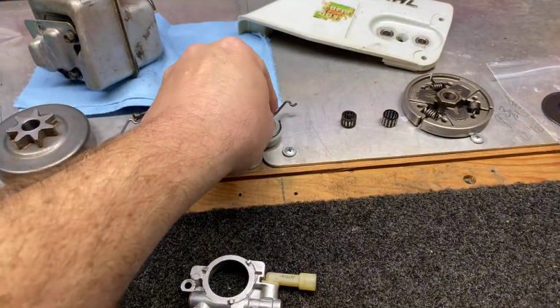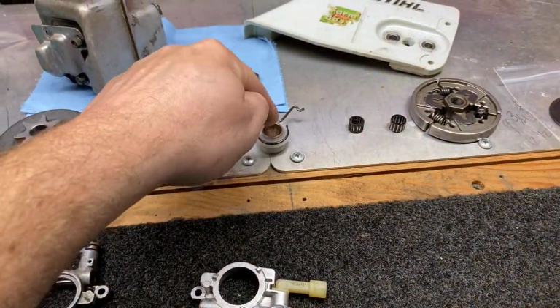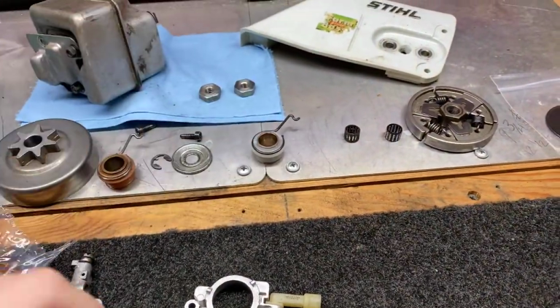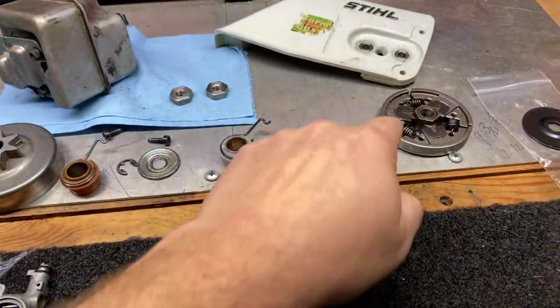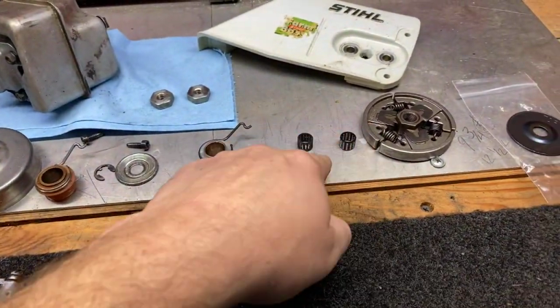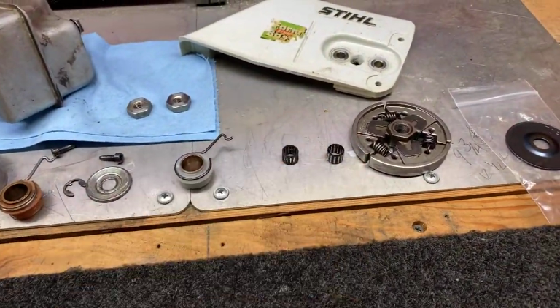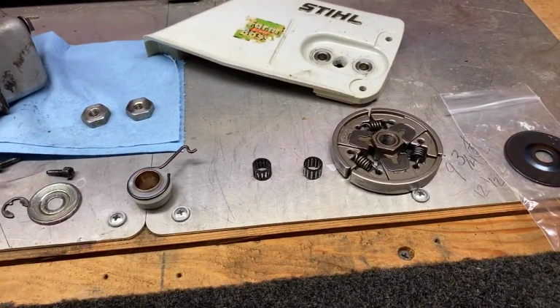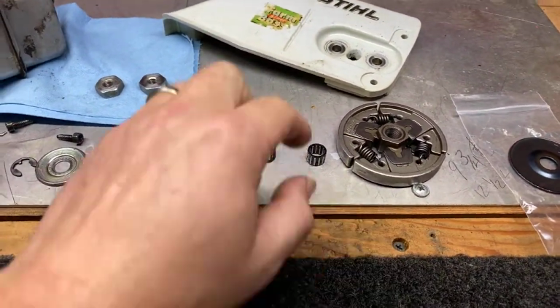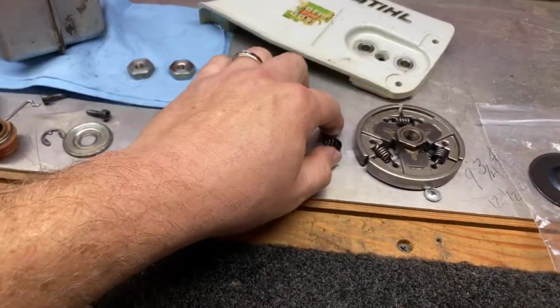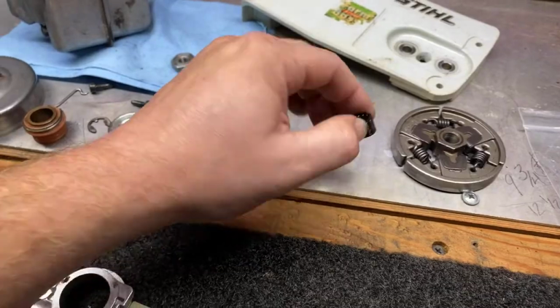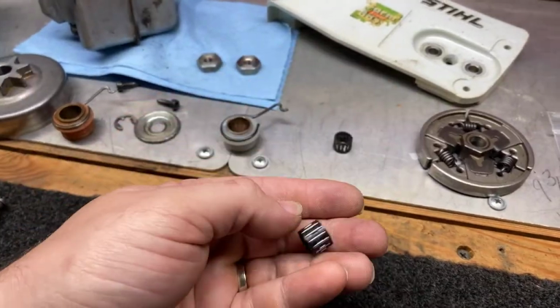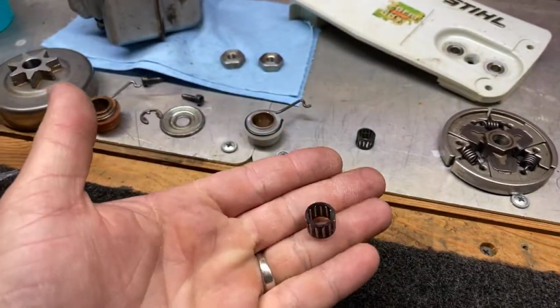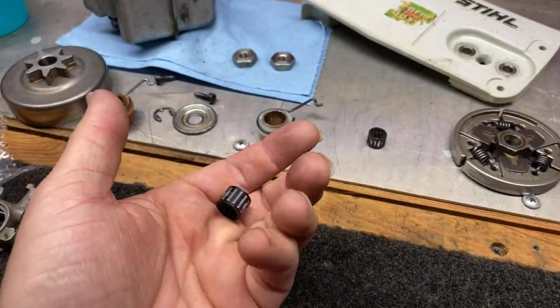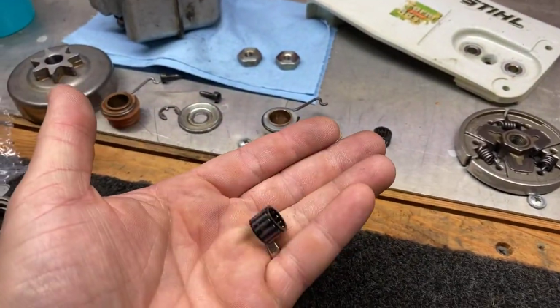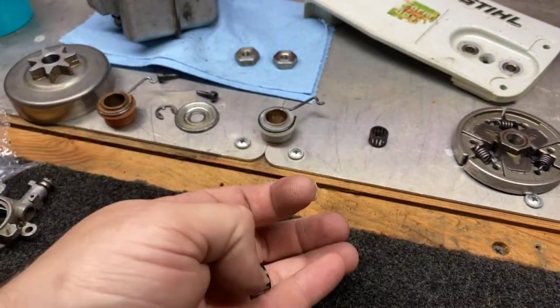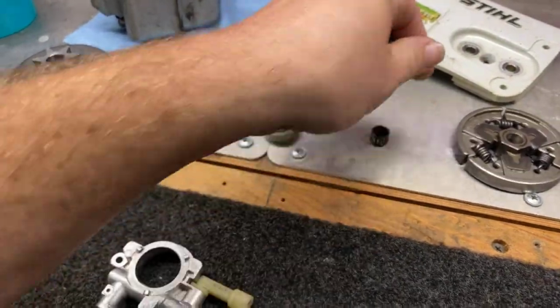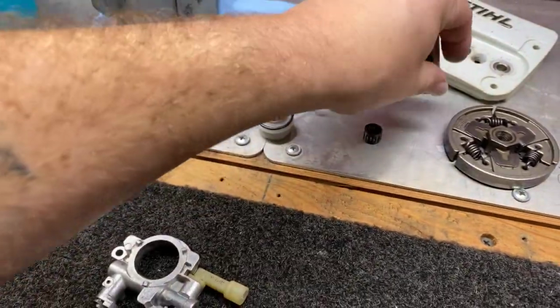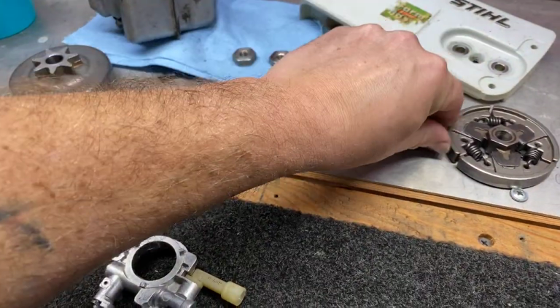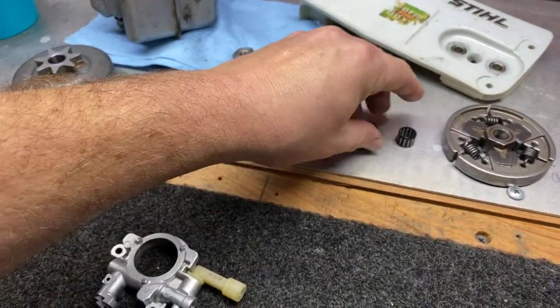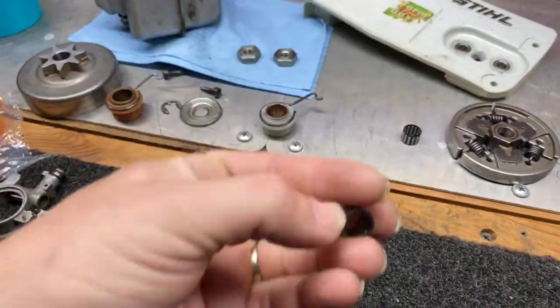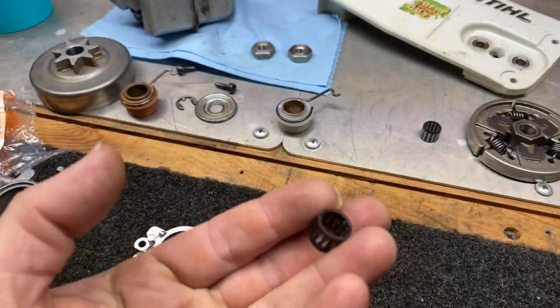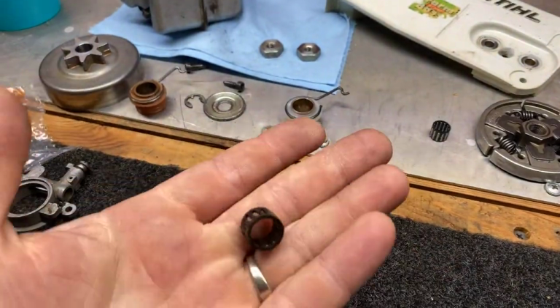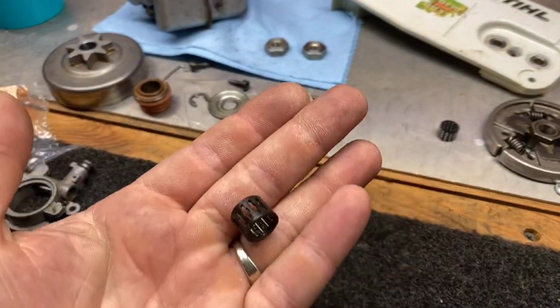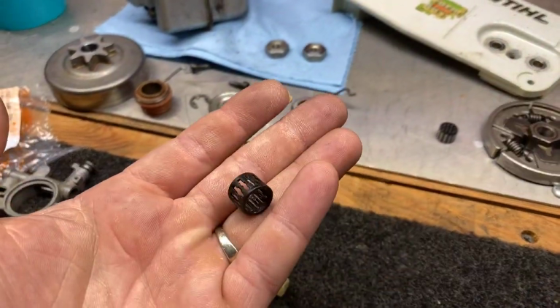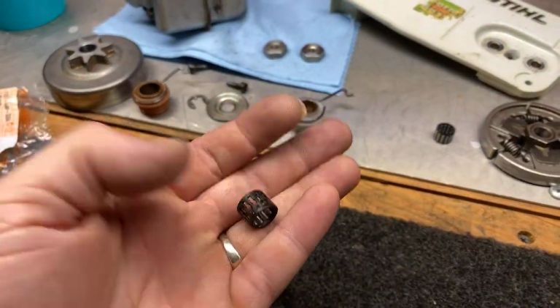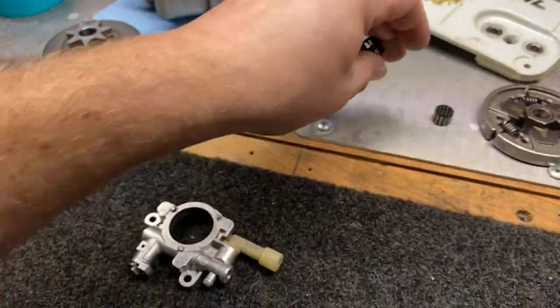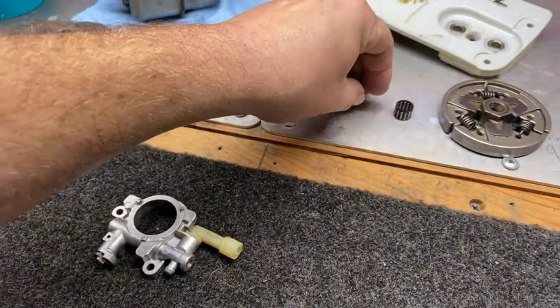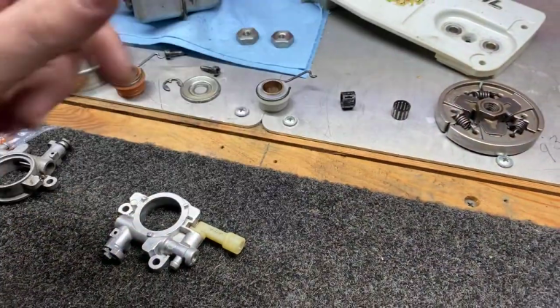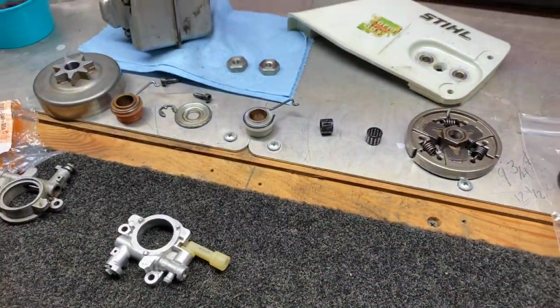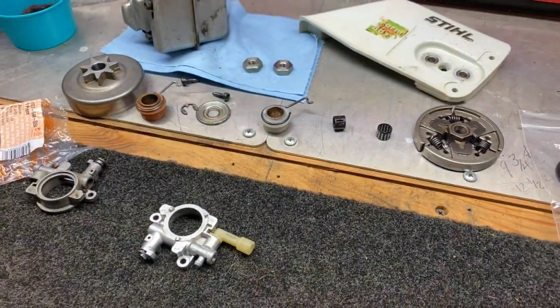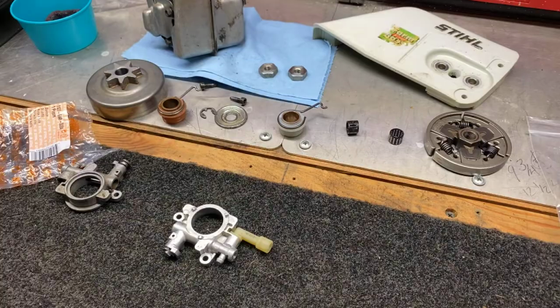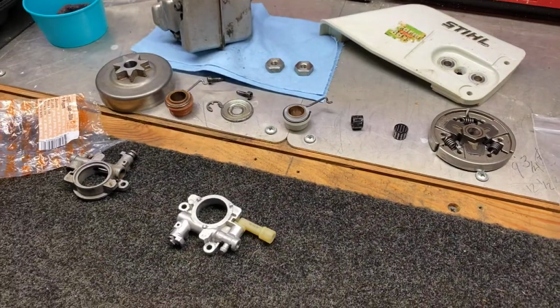That's our new one. The needle bearing cage right here - got our new one ready to go. Here's the old one - missing more than half the needles. Got all the good stuff.